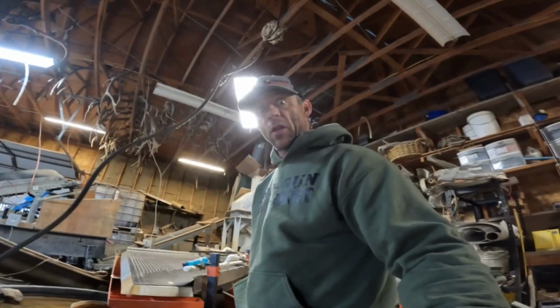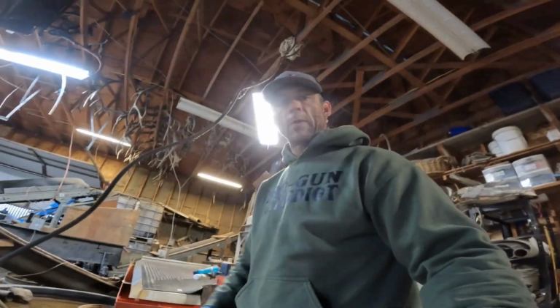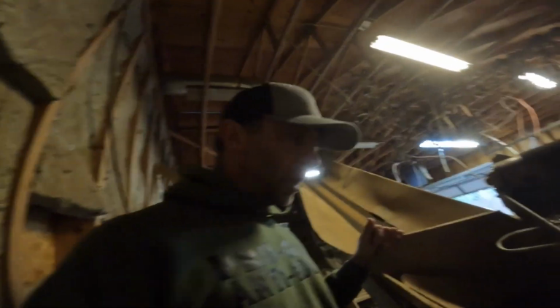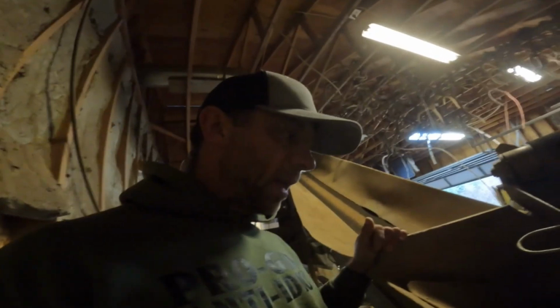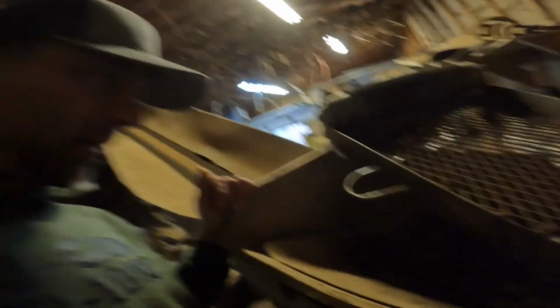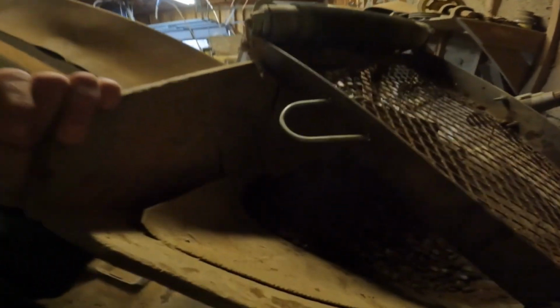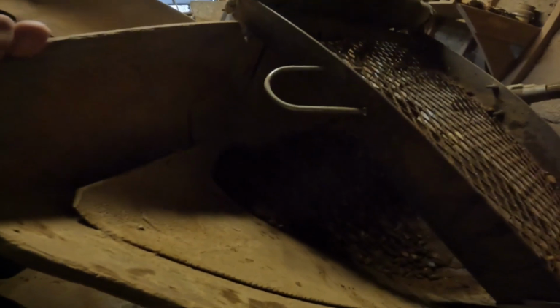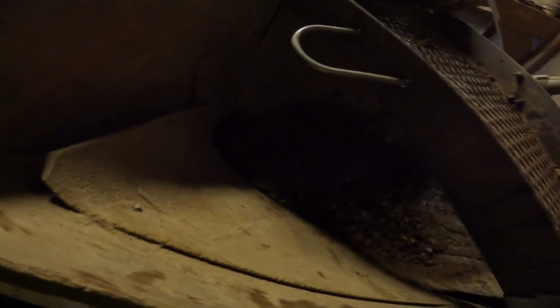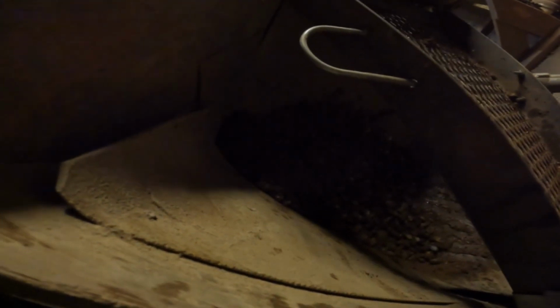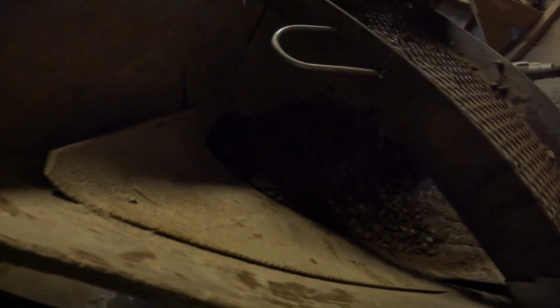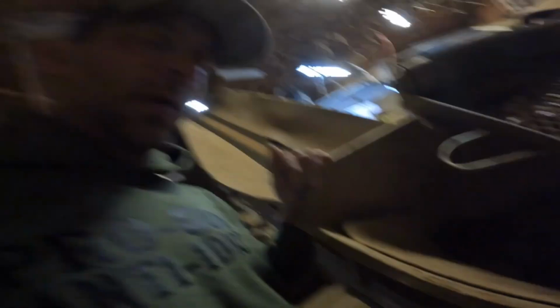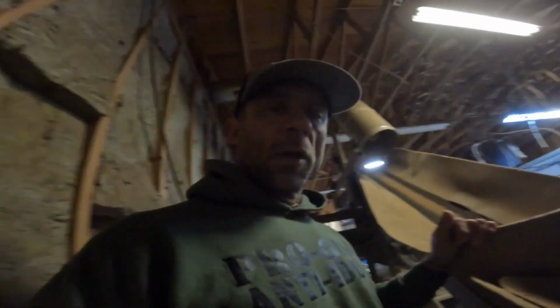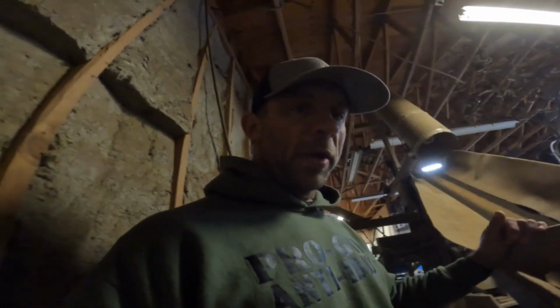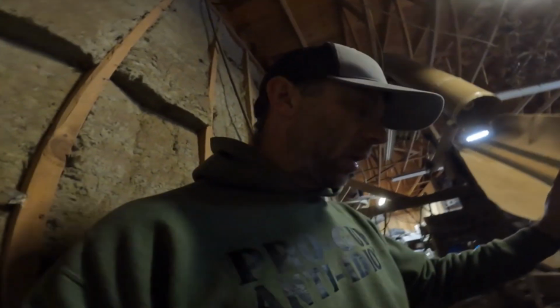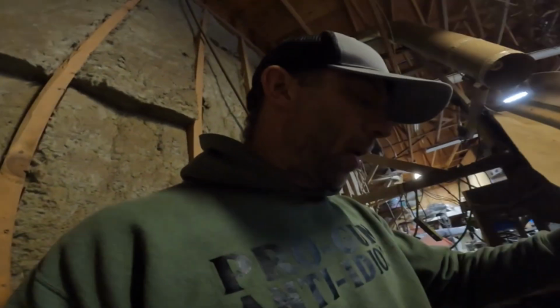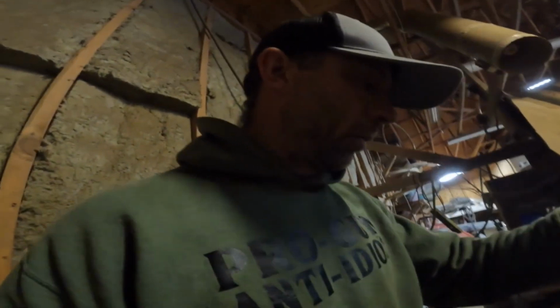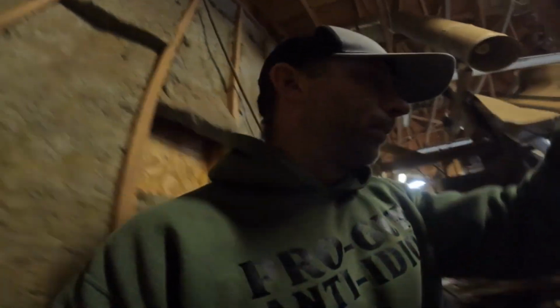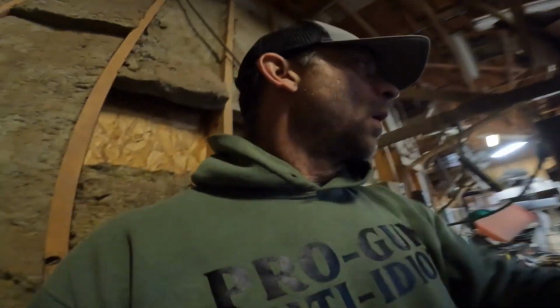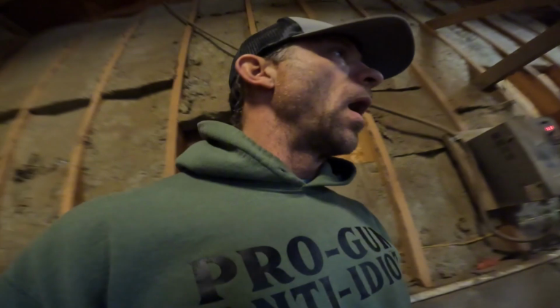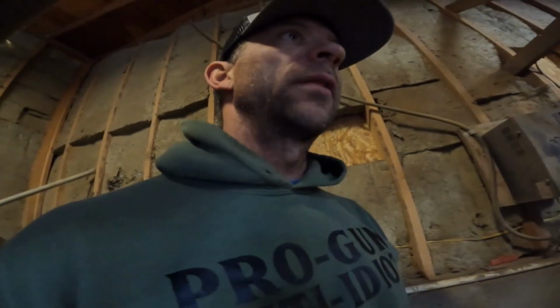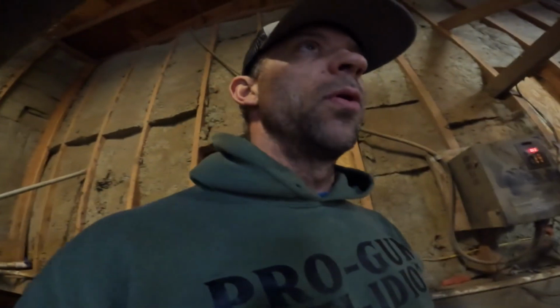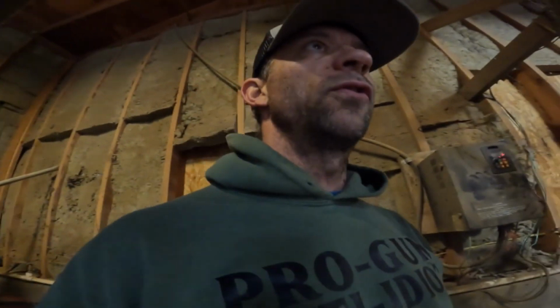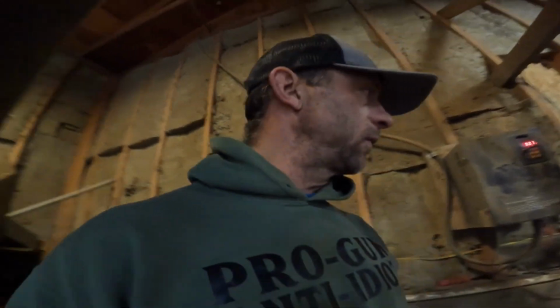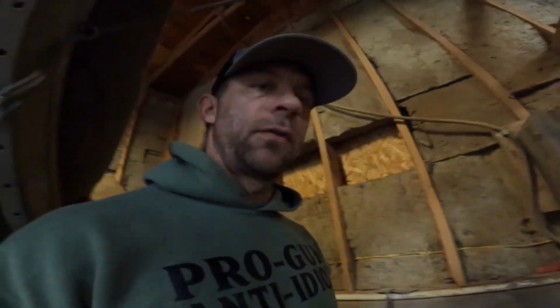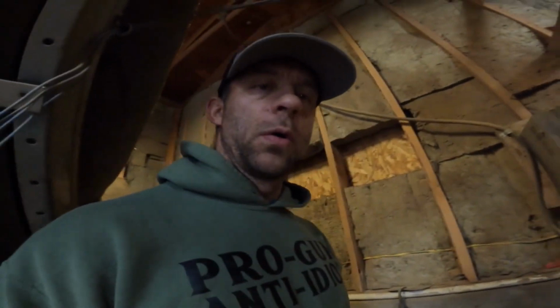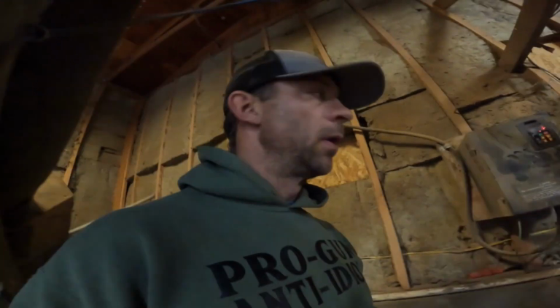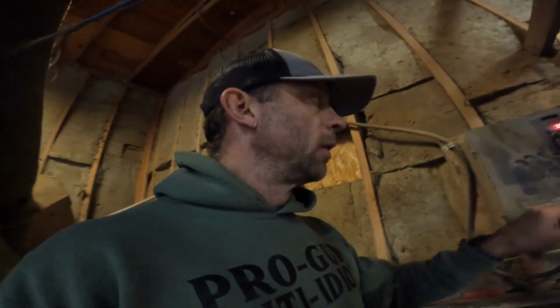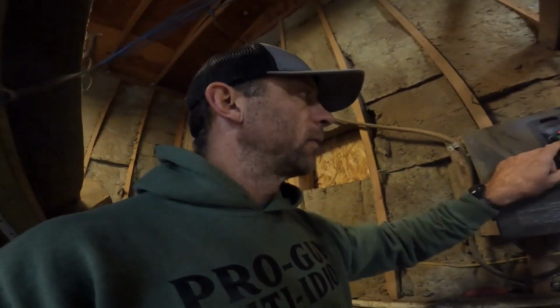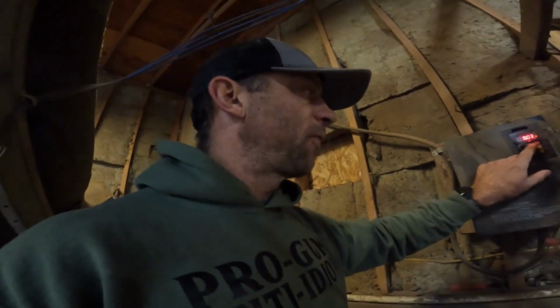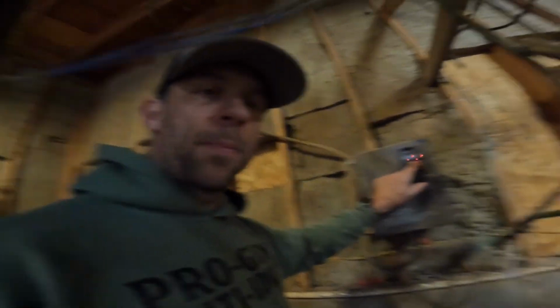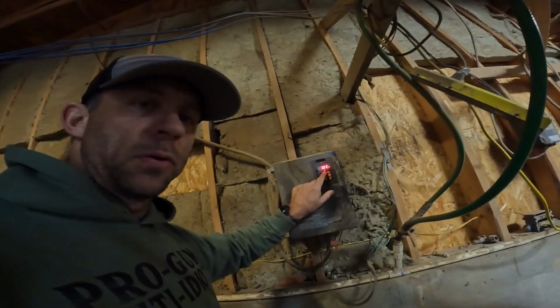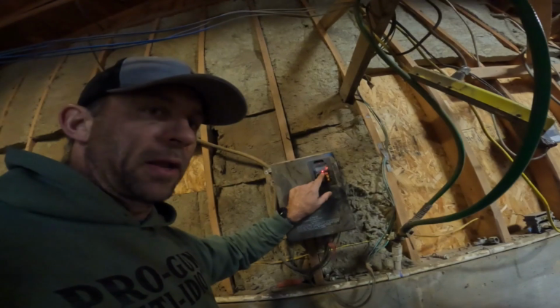I got that bucket of muddy ore loaded in there. It's probably going to try to clump up on me a little bit. I got the table just started, so it's time to fire up the noisemaker.